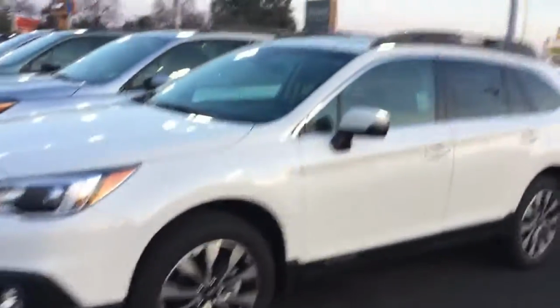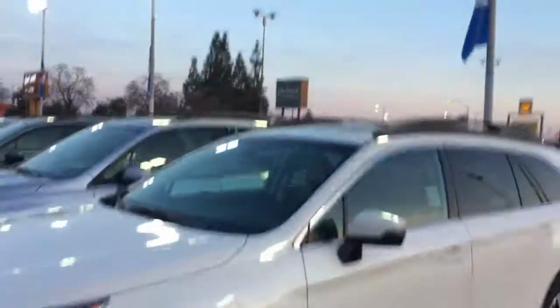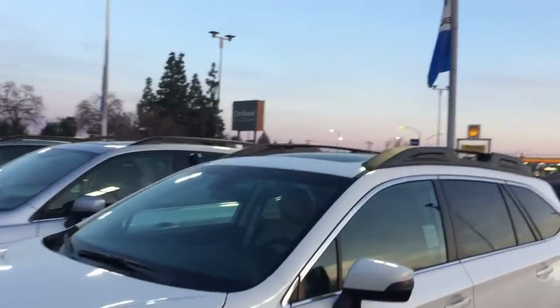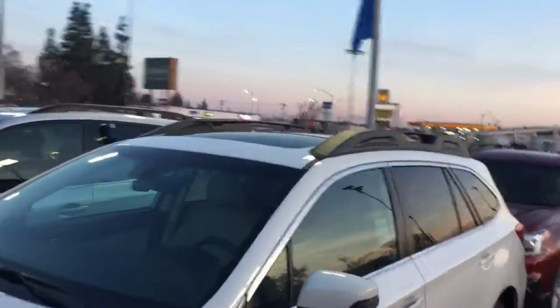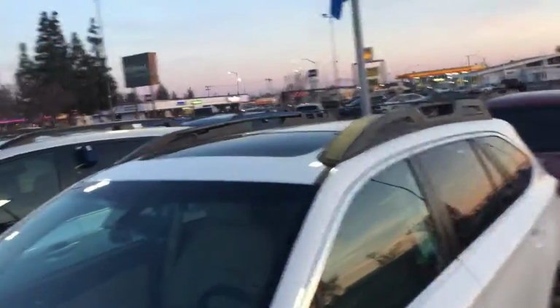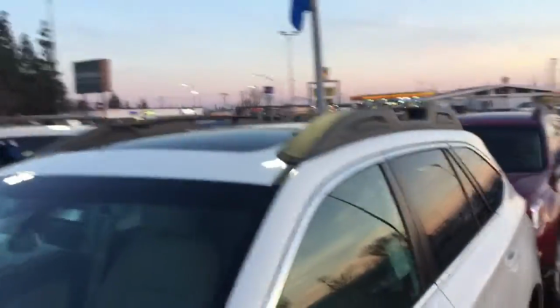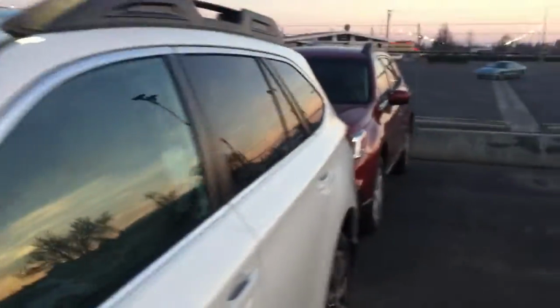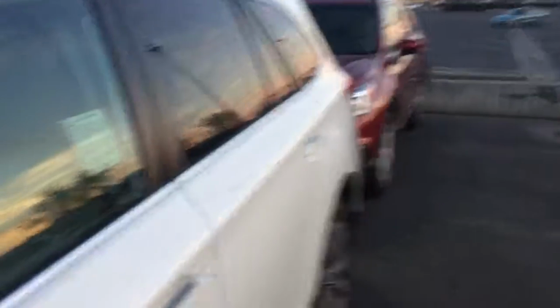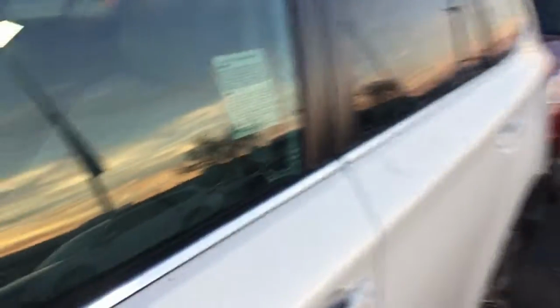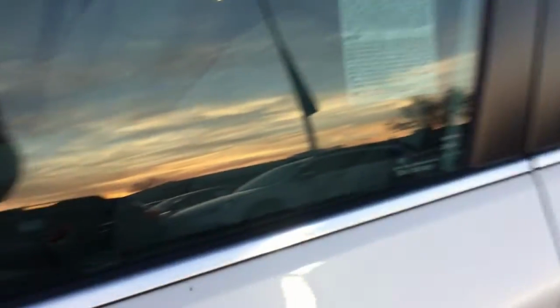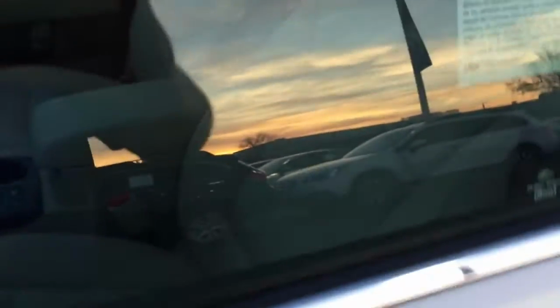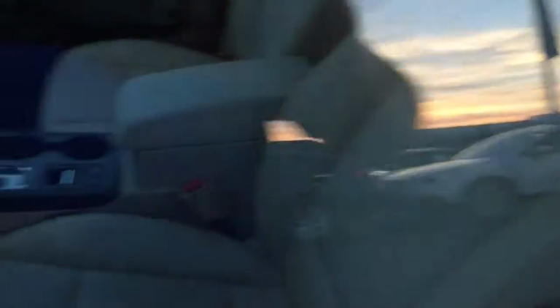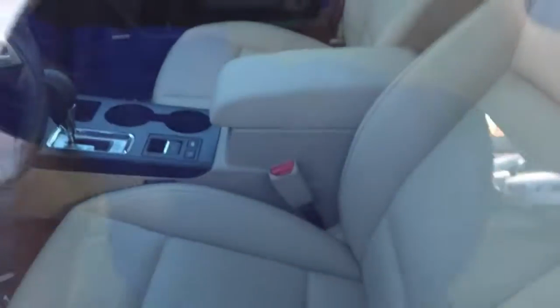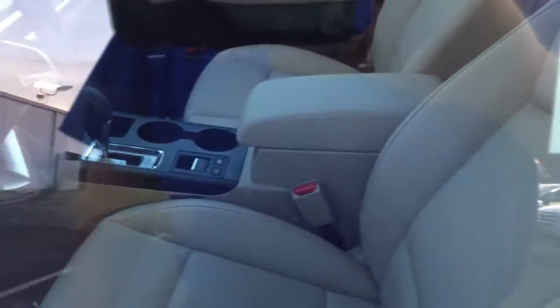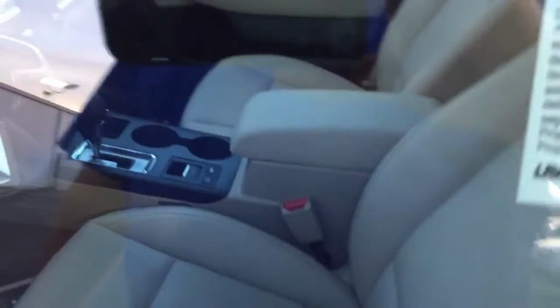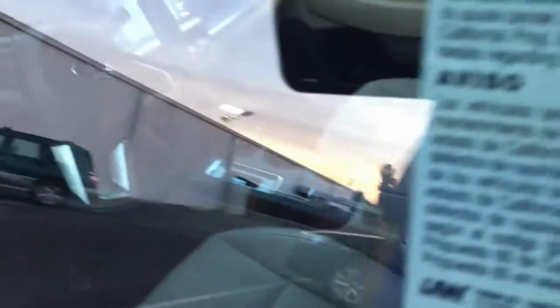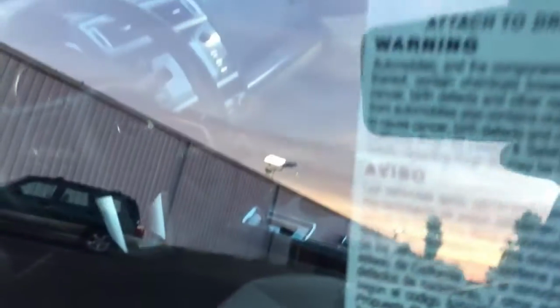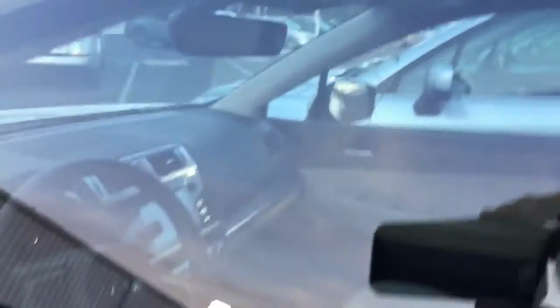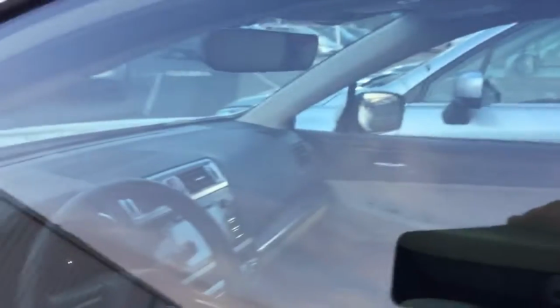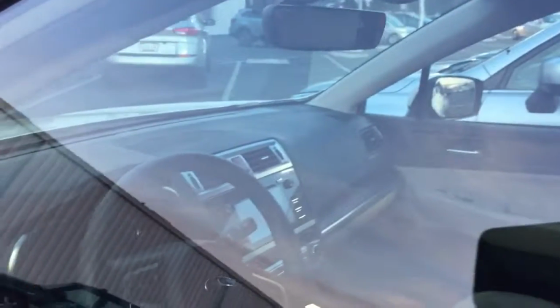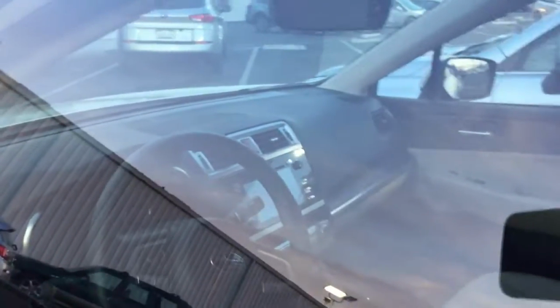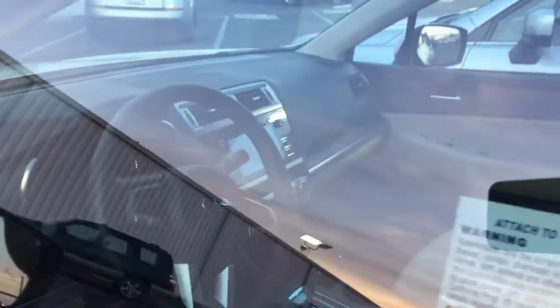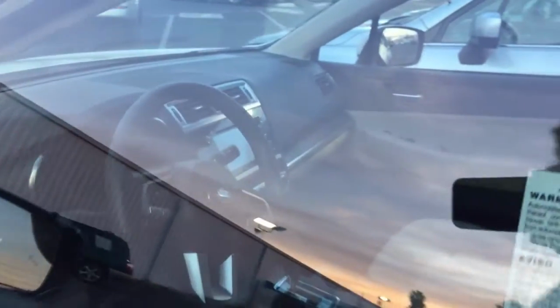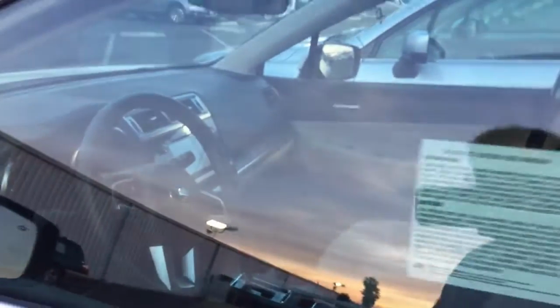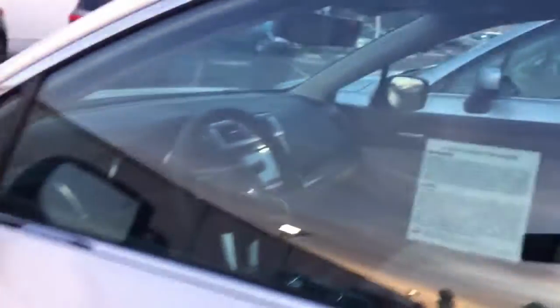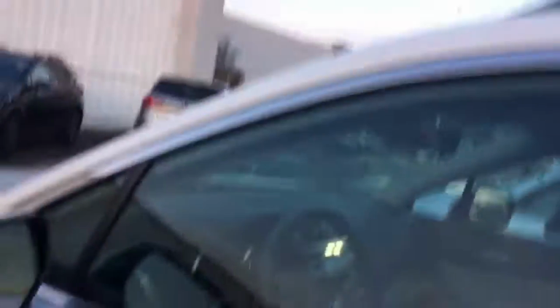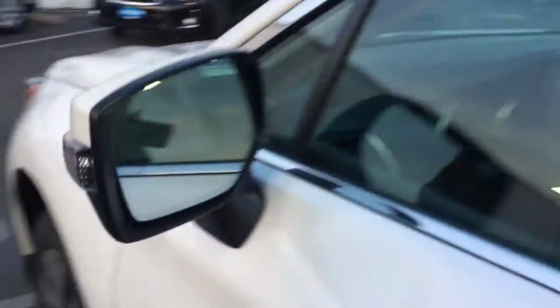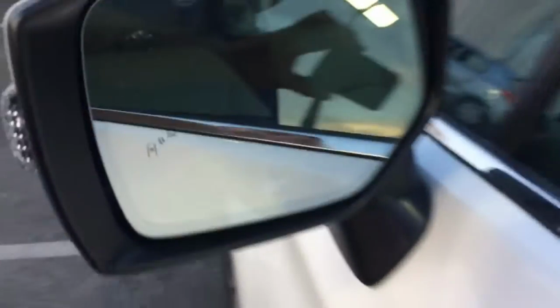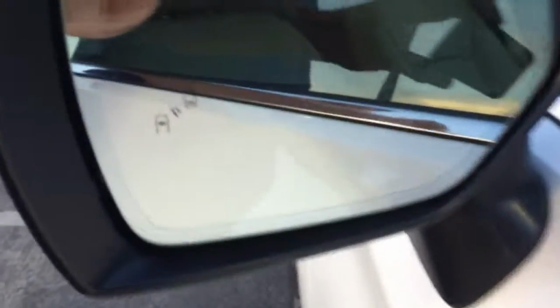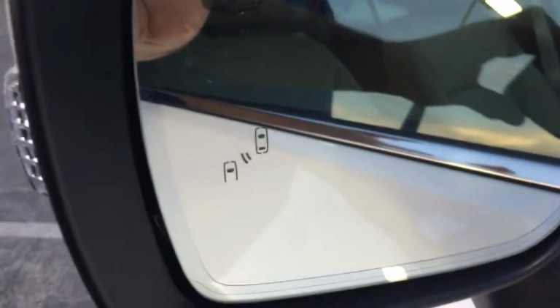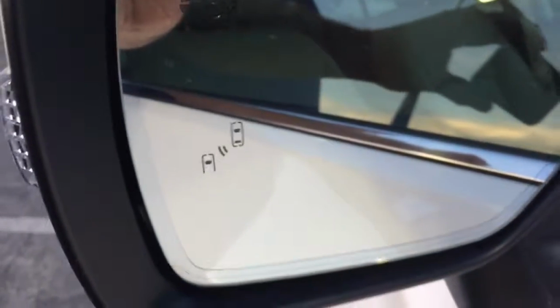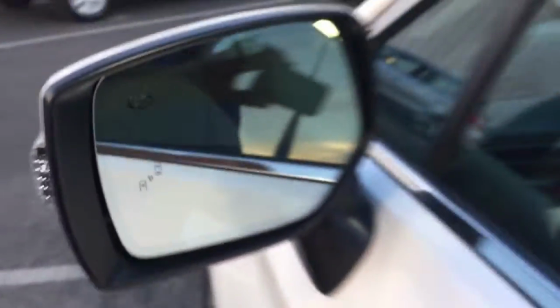It's got the iSight safety system, moonroof, leather interior — you see that? And they all have touch screen radios and backup cameras. This one has the adaptive cruise control and blind spot detectors right there in your side mirrors.